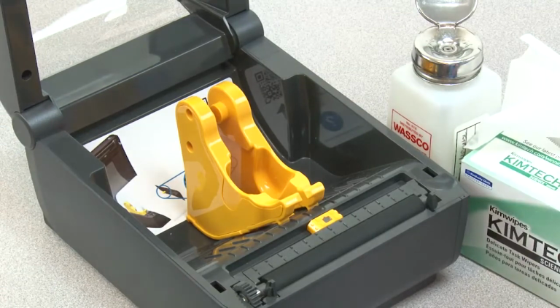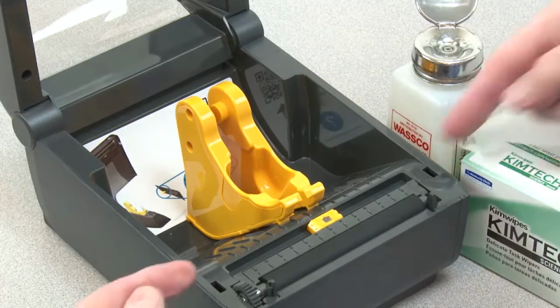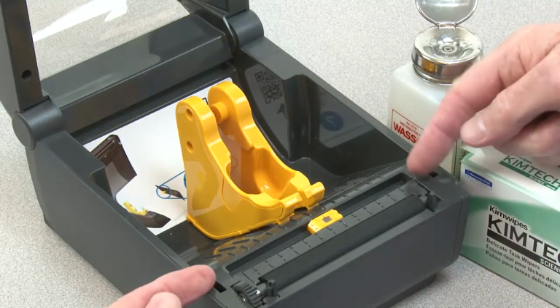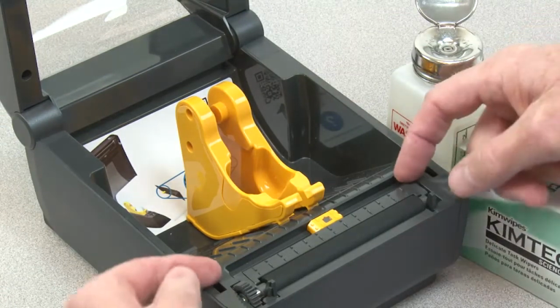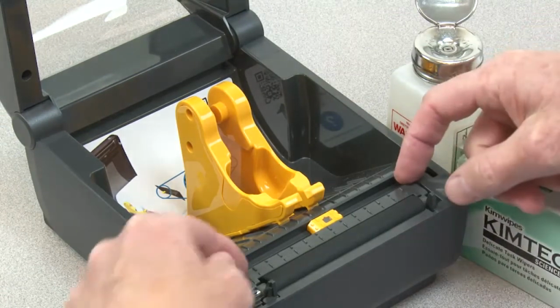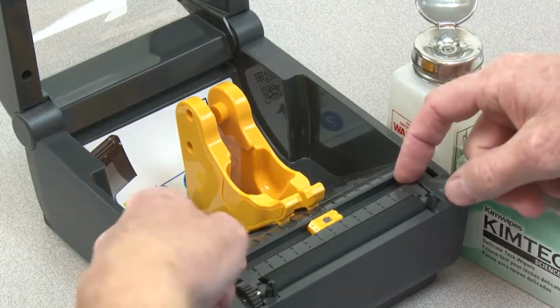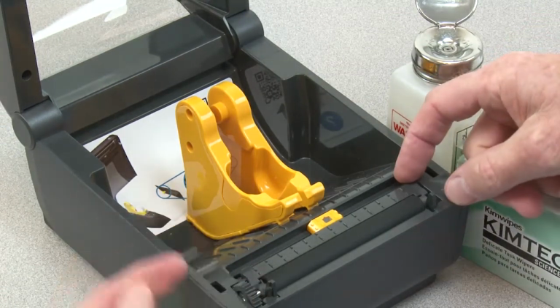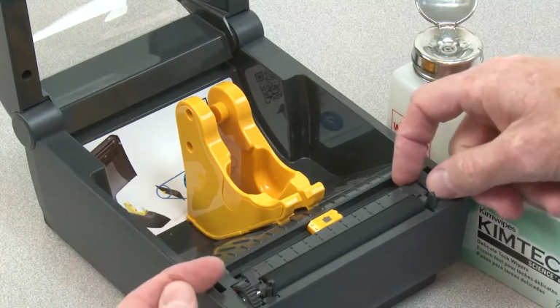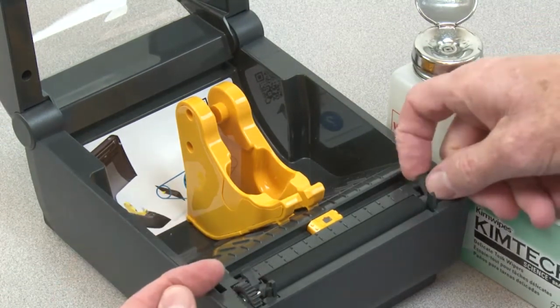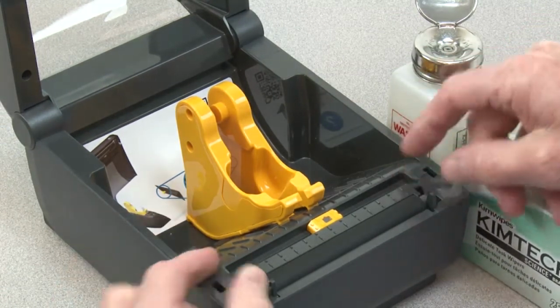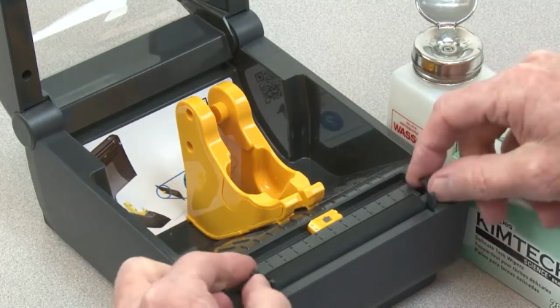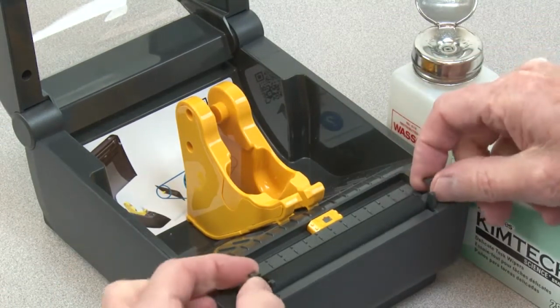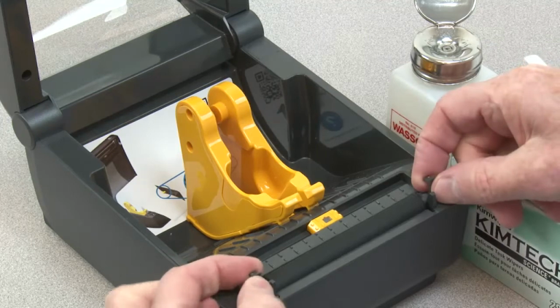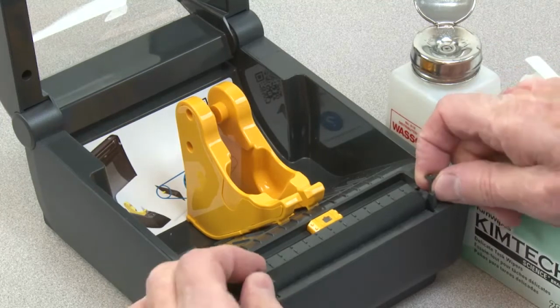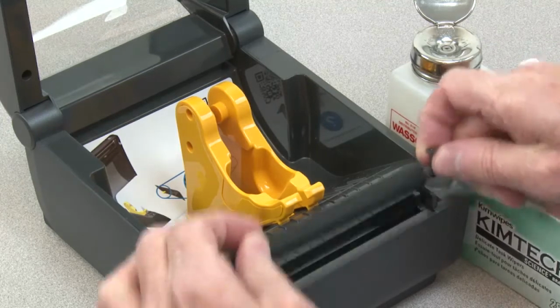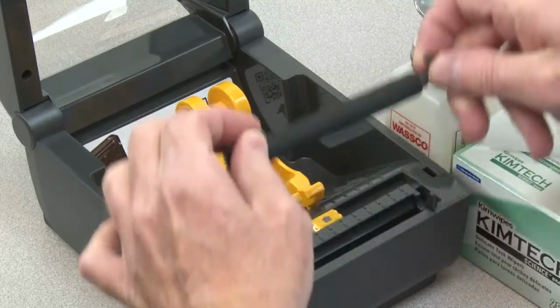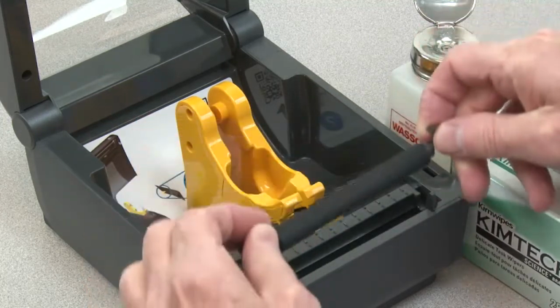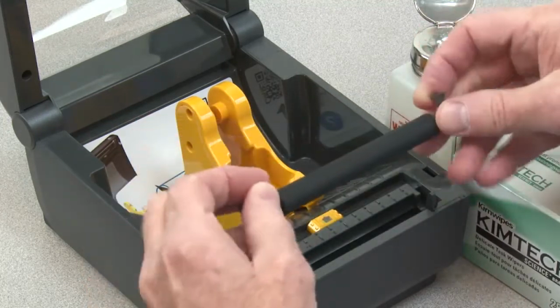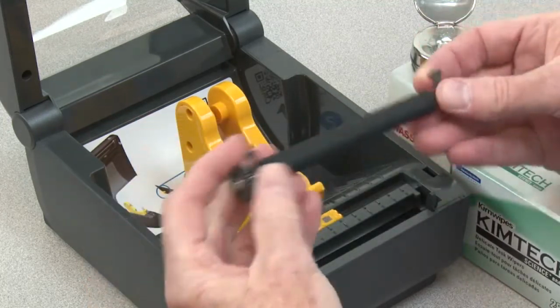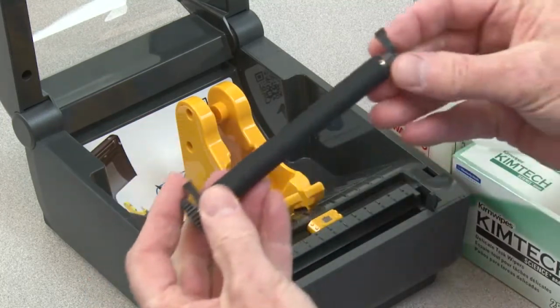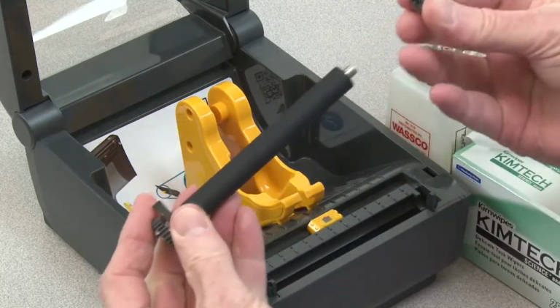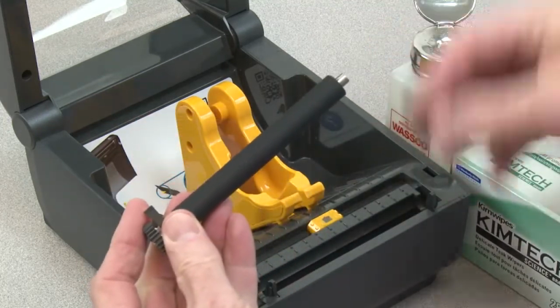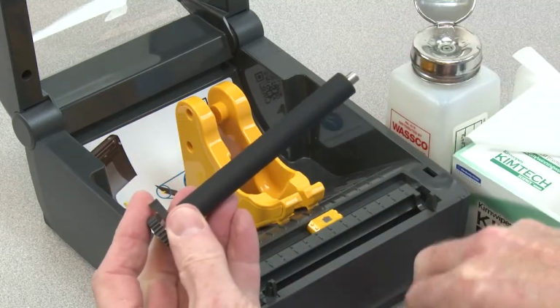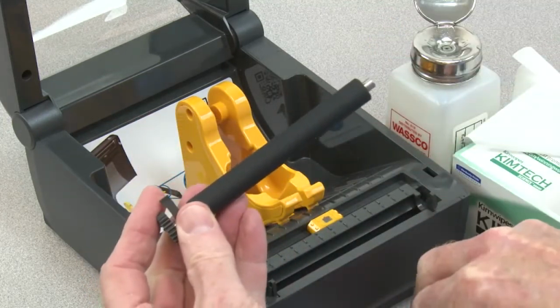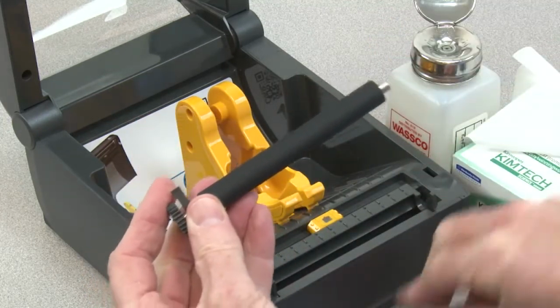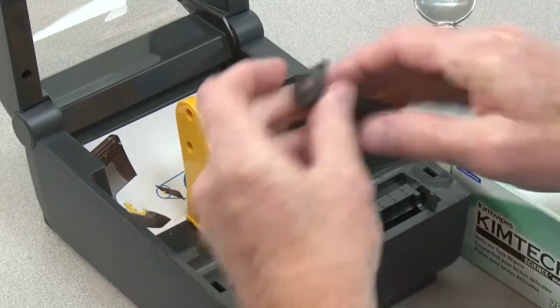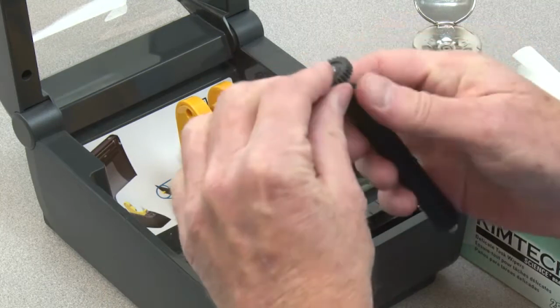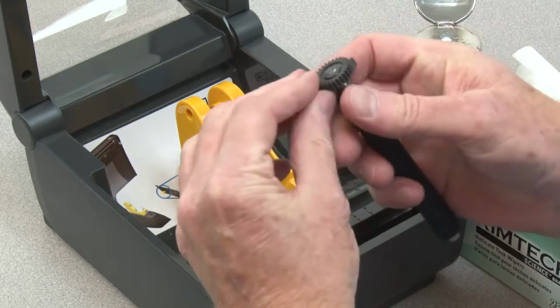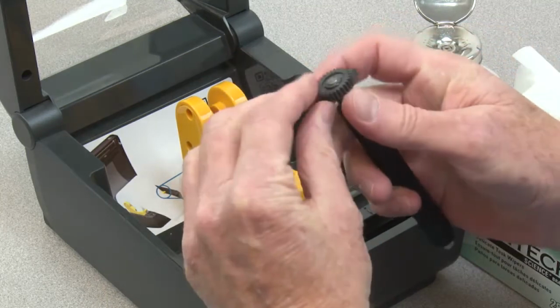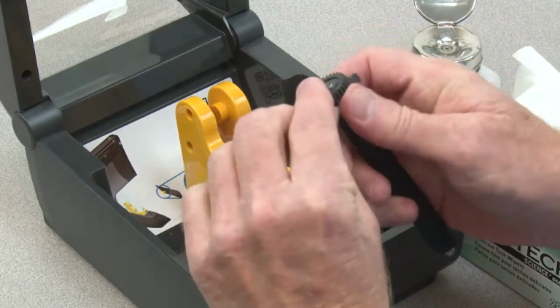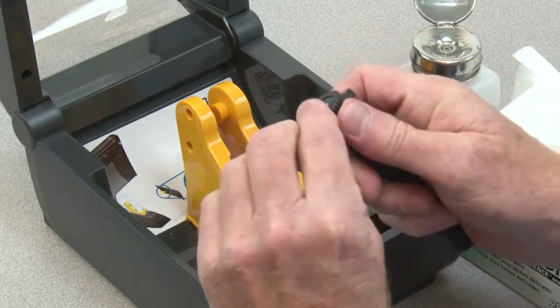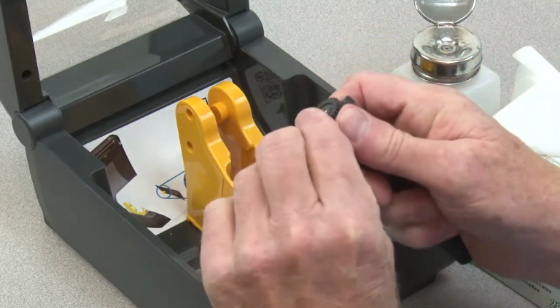To remove the platen, release the two bearing retainers and rotate up. Use the bearing retainers to lift the platen. Remove the bearings and gear from the shaft, noting their locations.